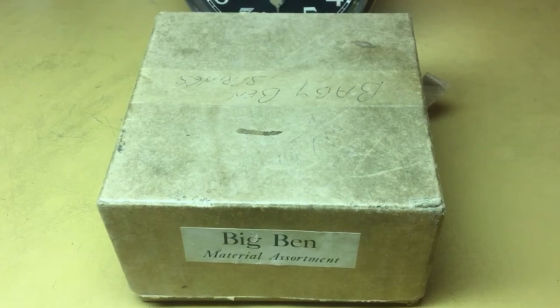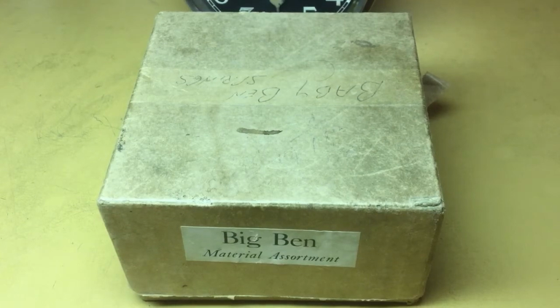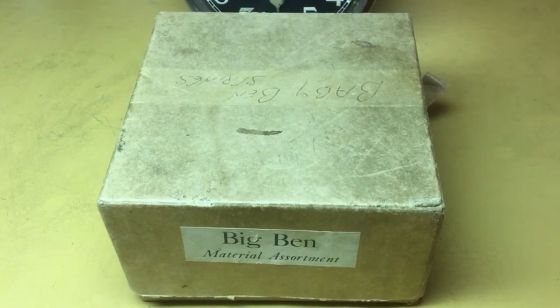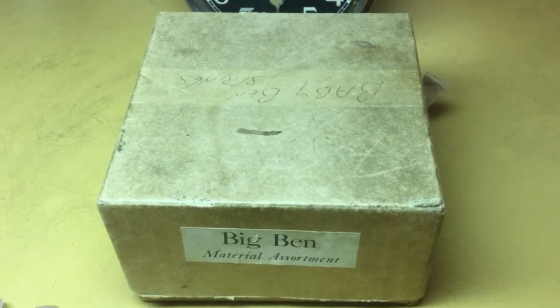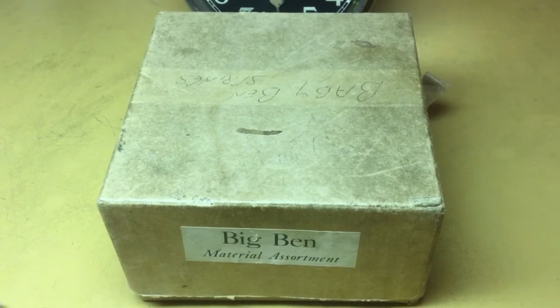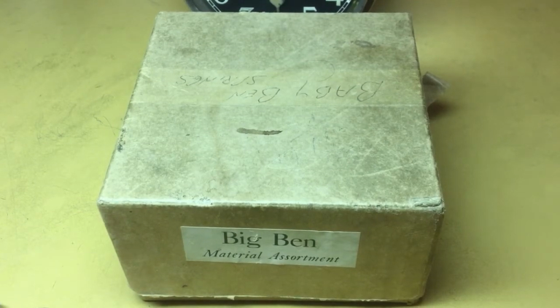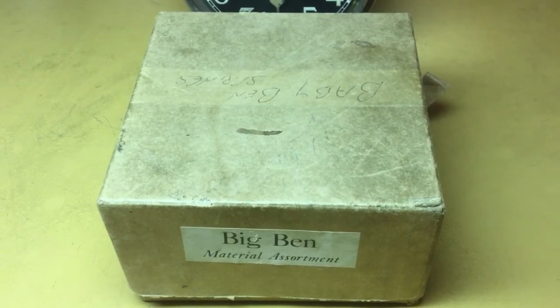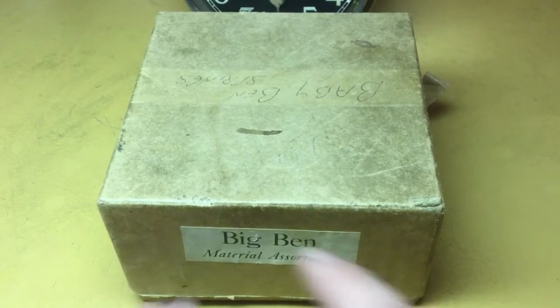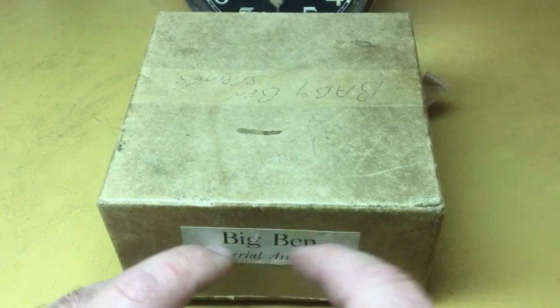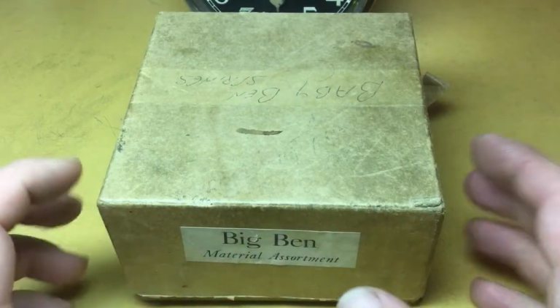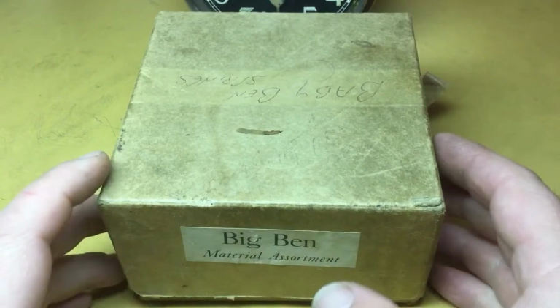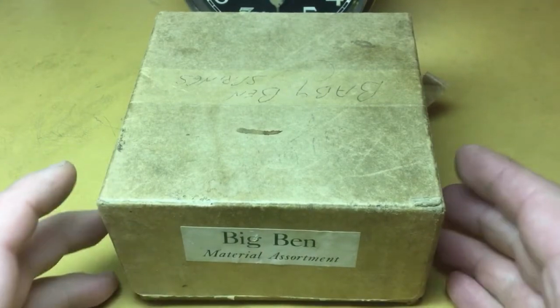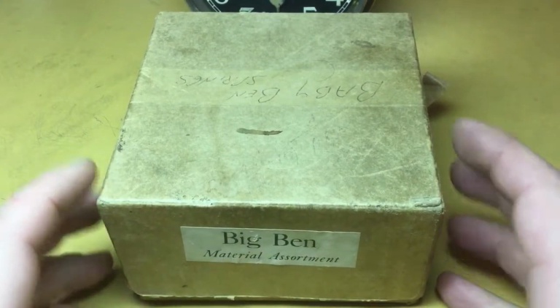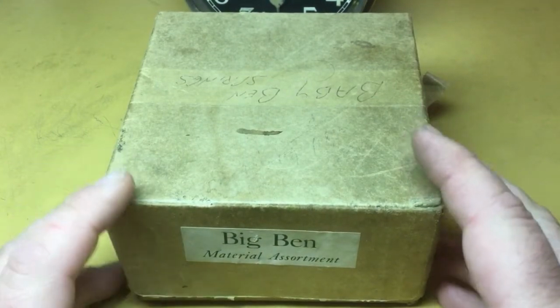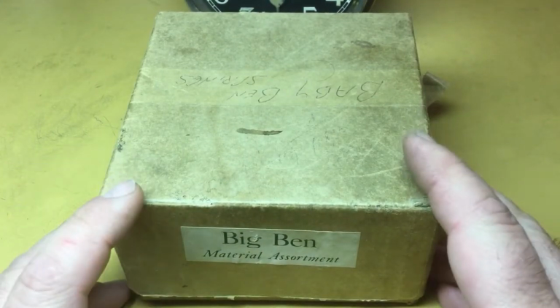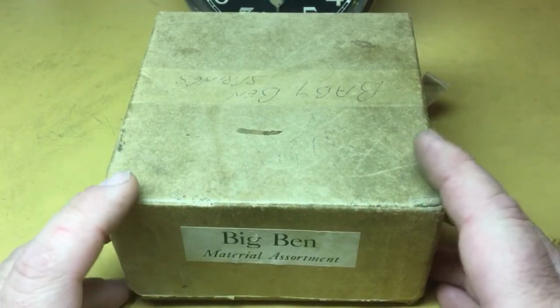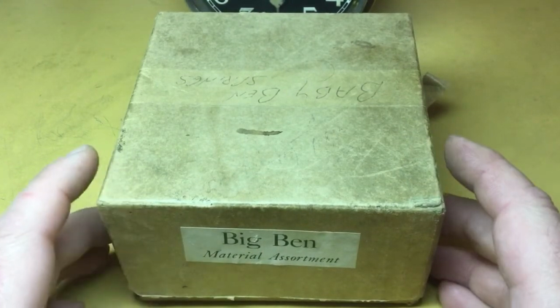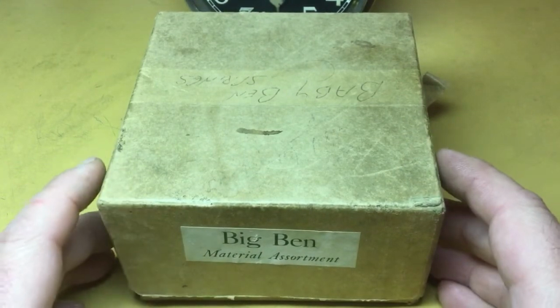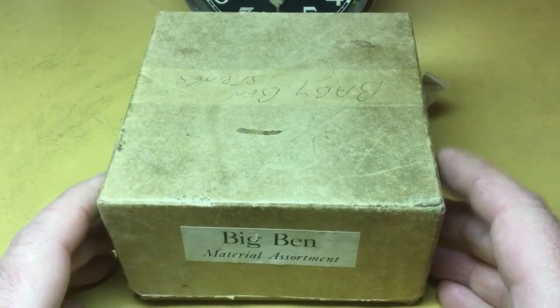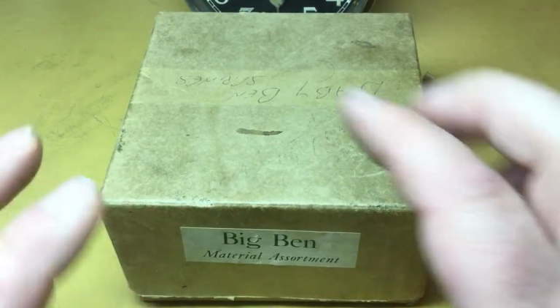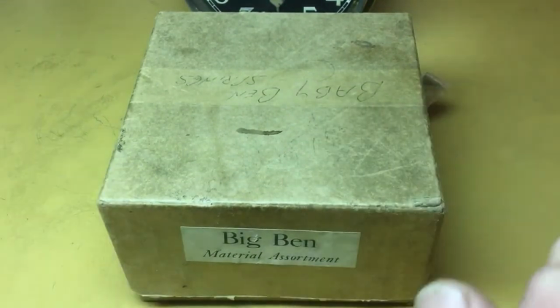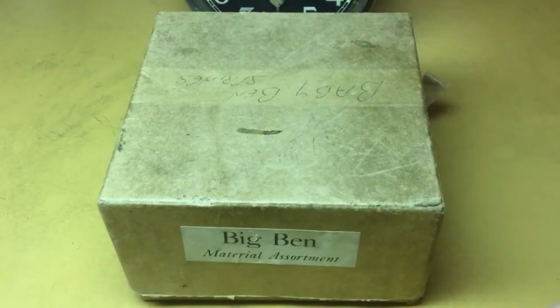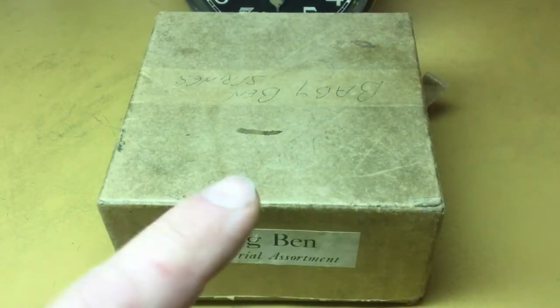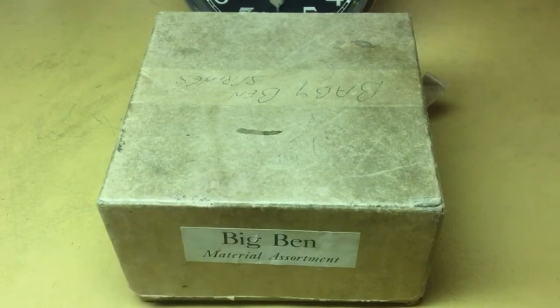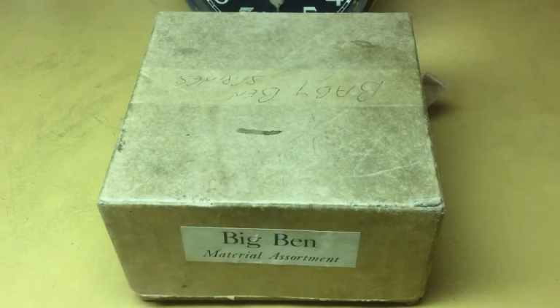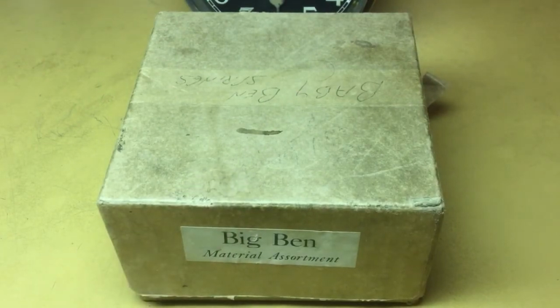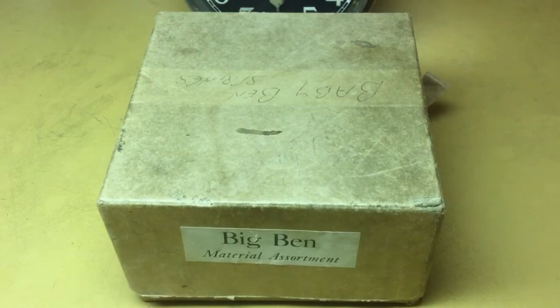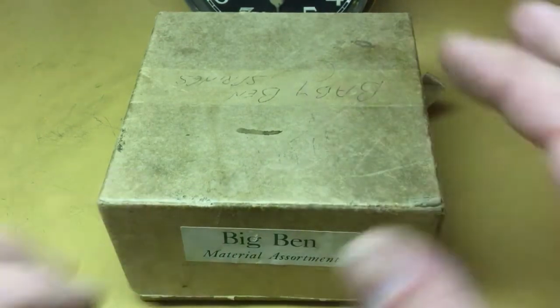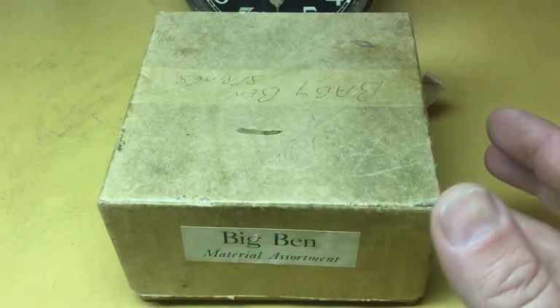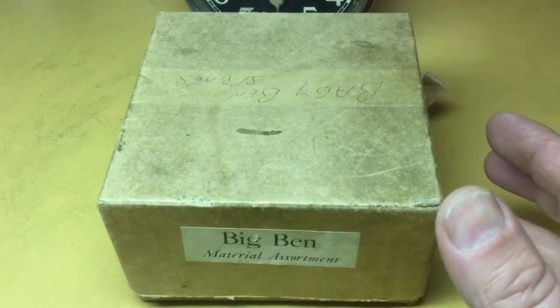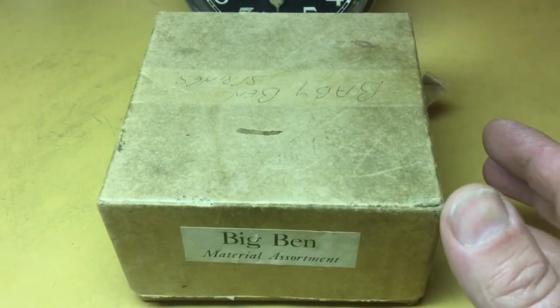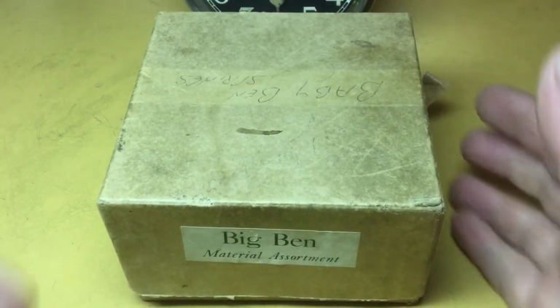I want to try to keep this video at a reasonable length. I want to go through this box here and show you all what's in it. I'm going to start with the items that aren't in the box anymore because I've relocated them to other places.